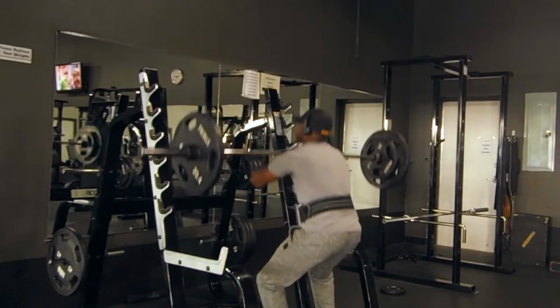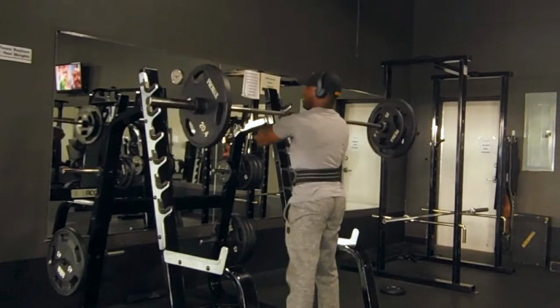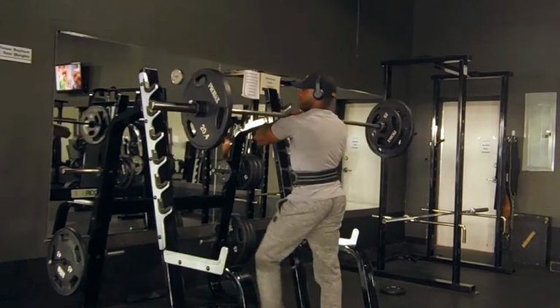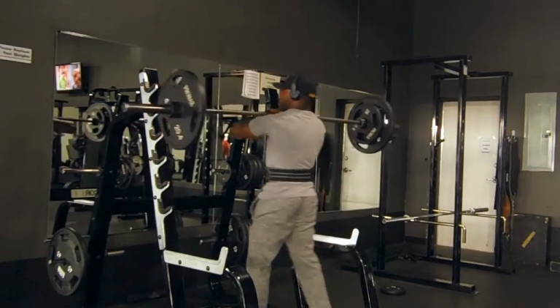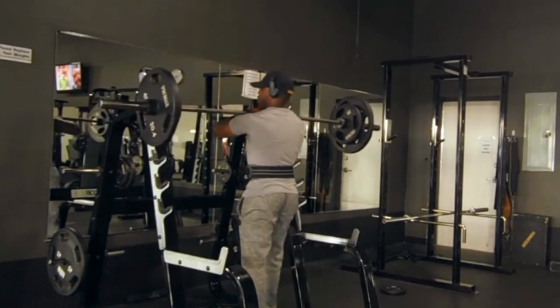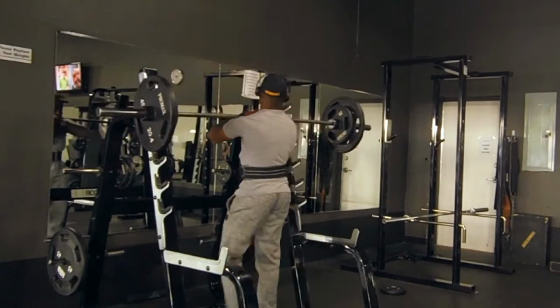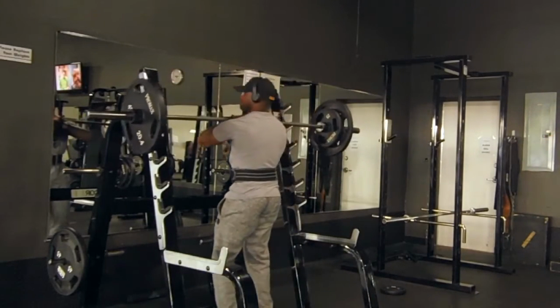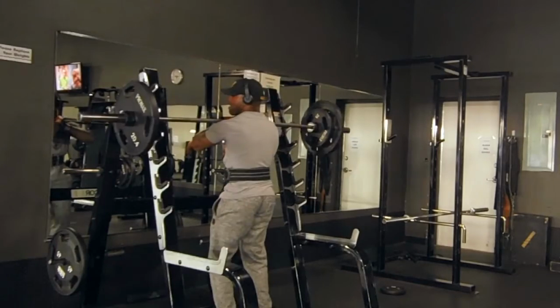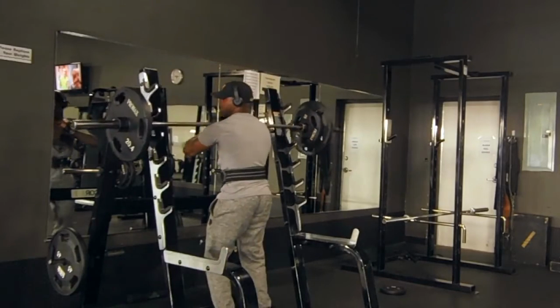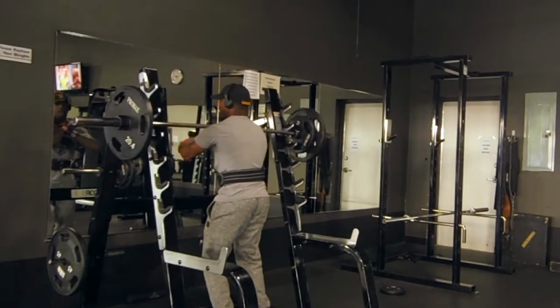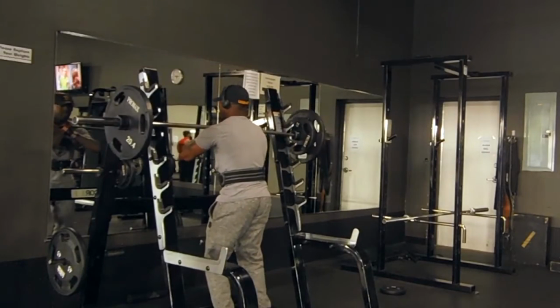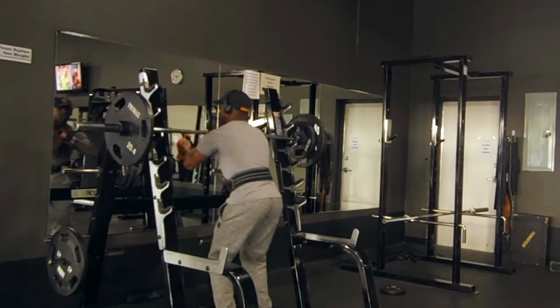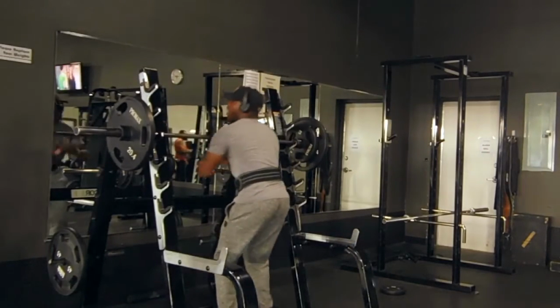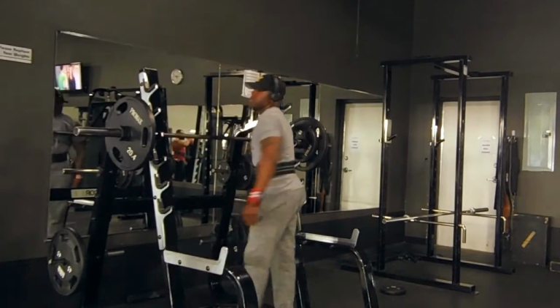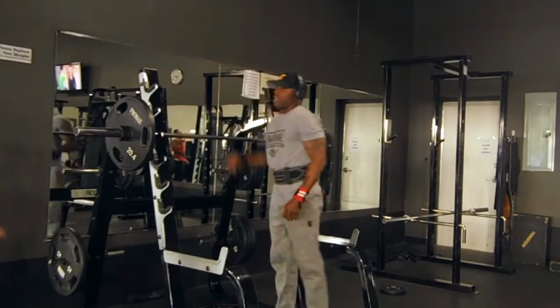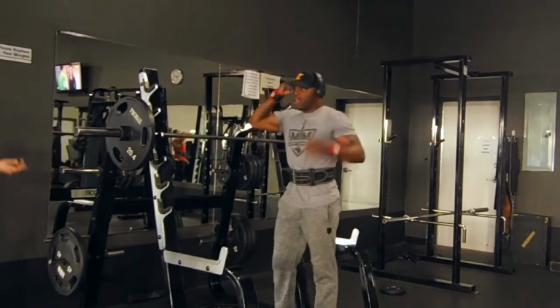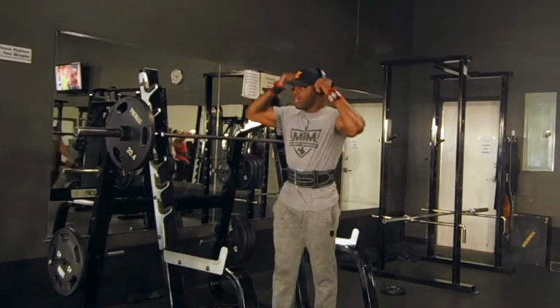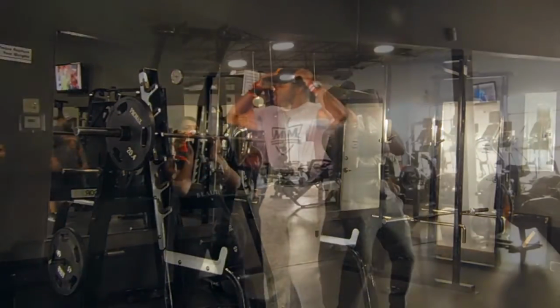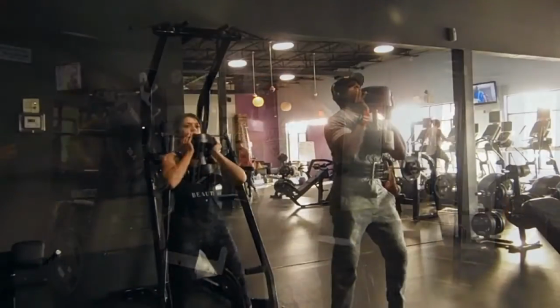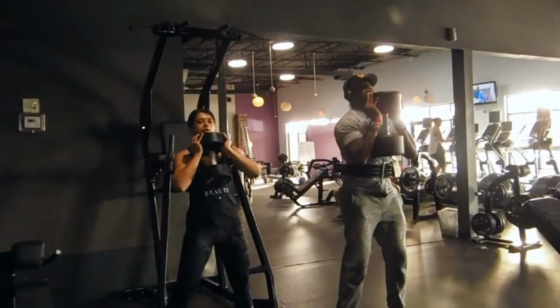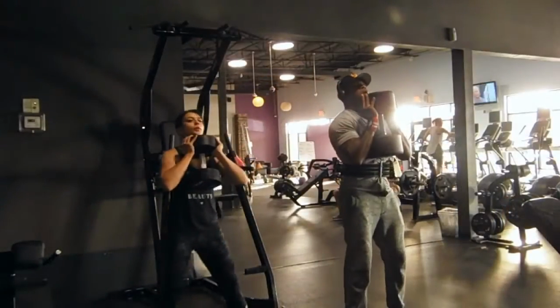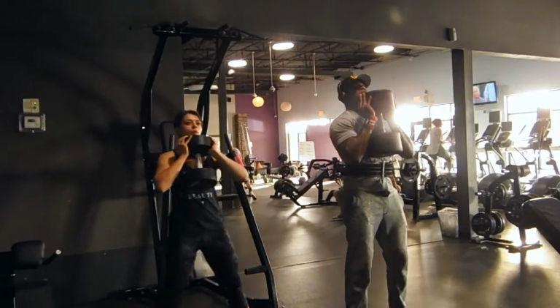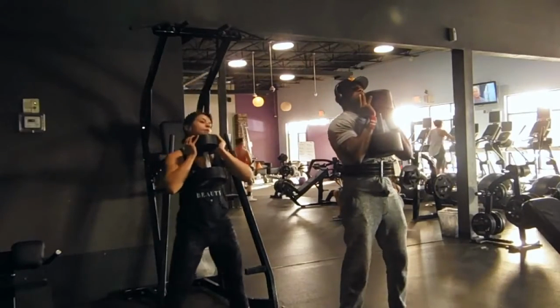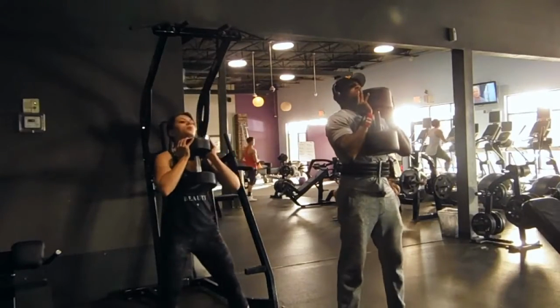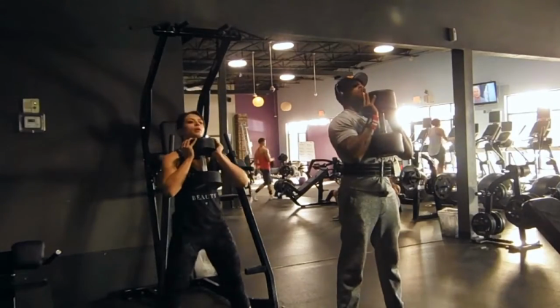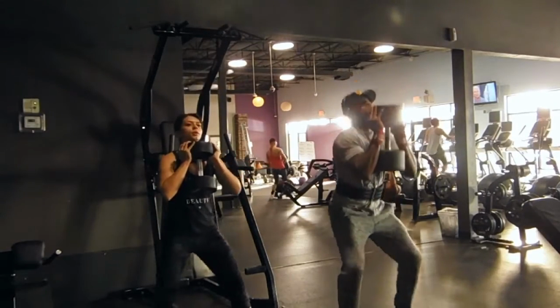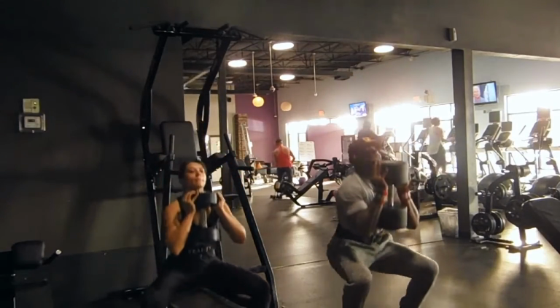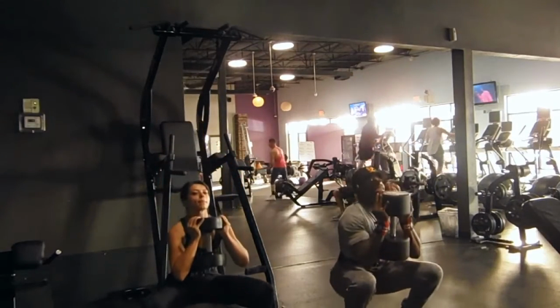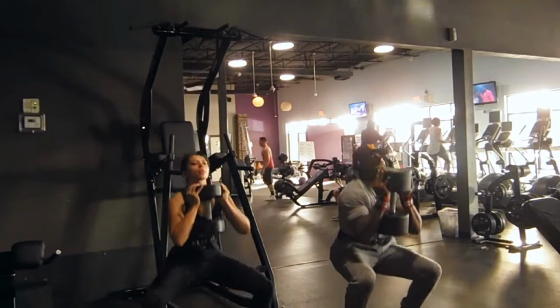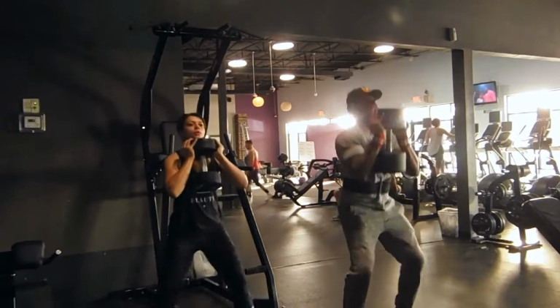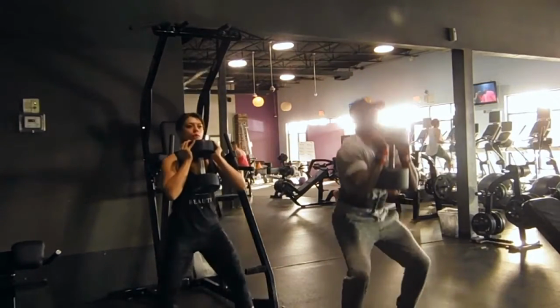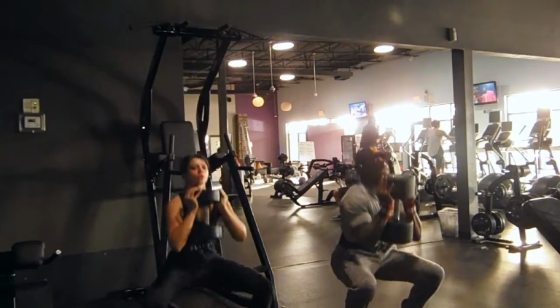After we finished this, we moved on to some goblet squat action. I had a 100 pound dumbbell and she had a 50. We did four sets of ten of these goblet squats.